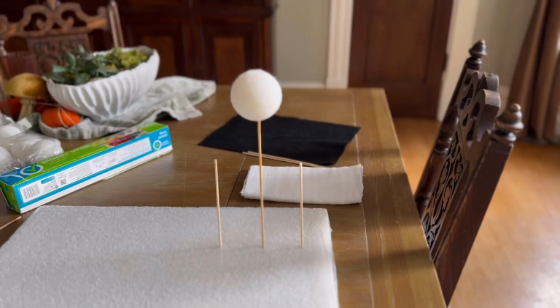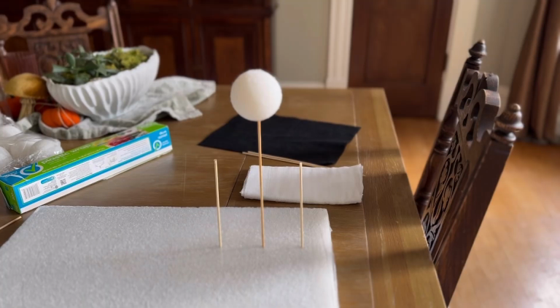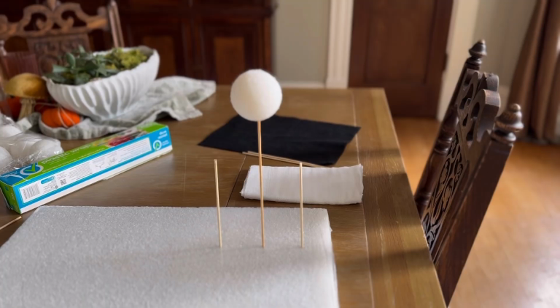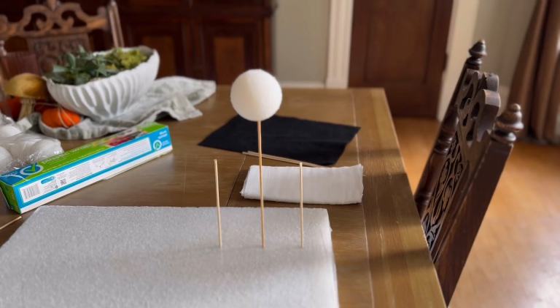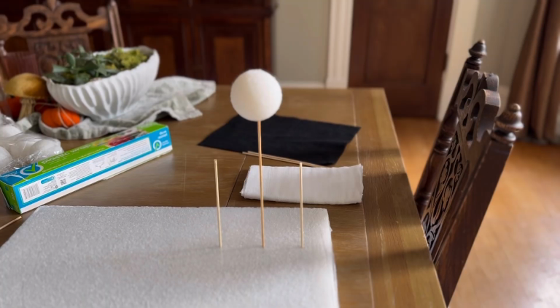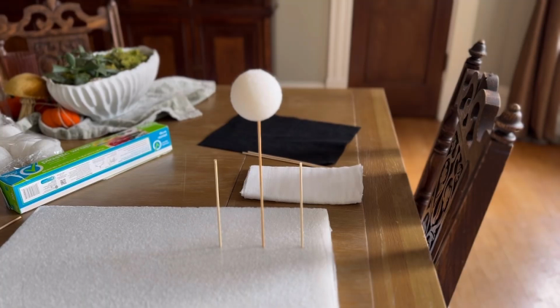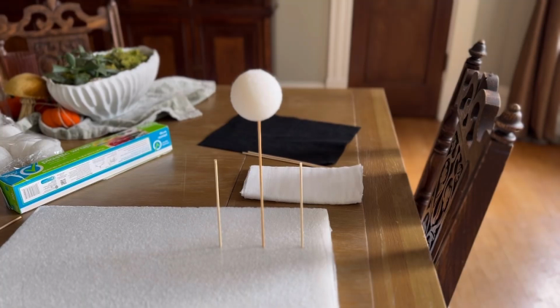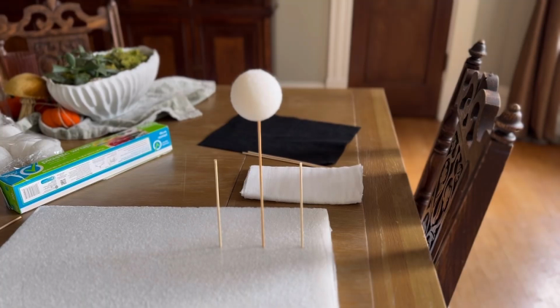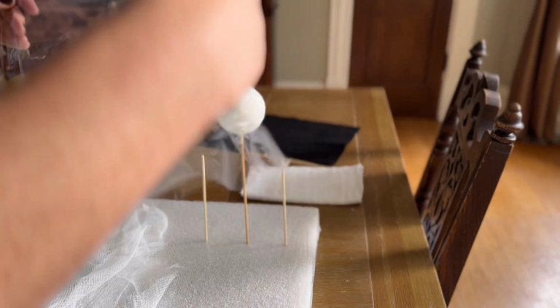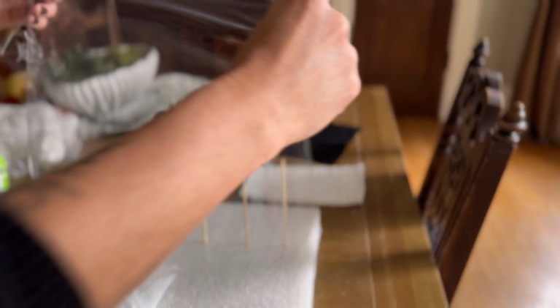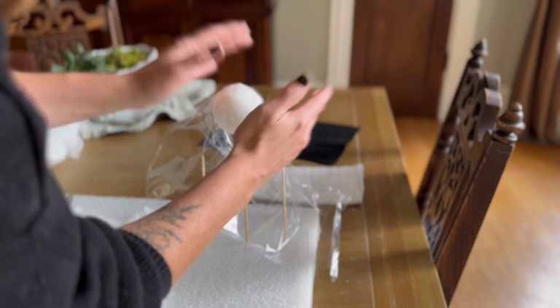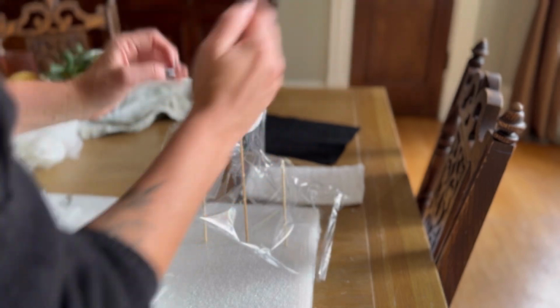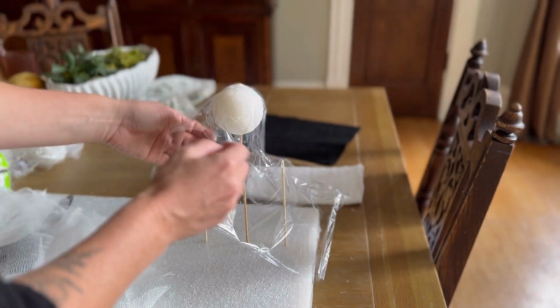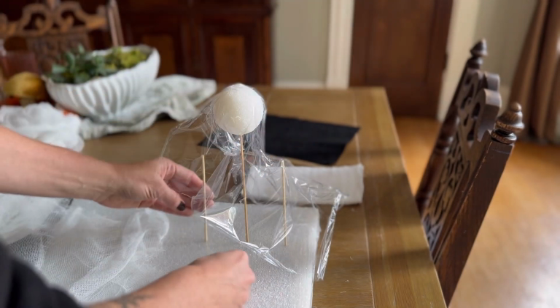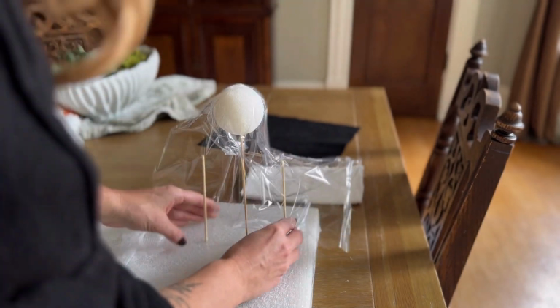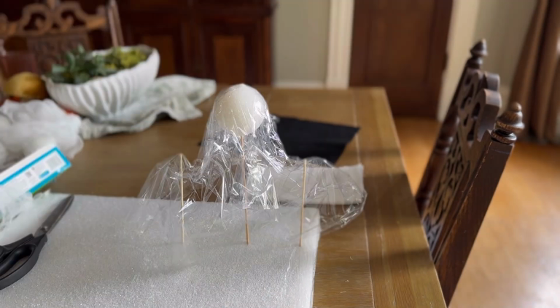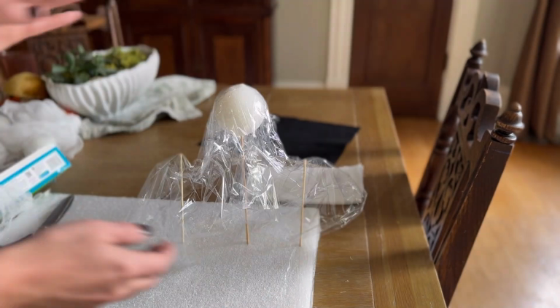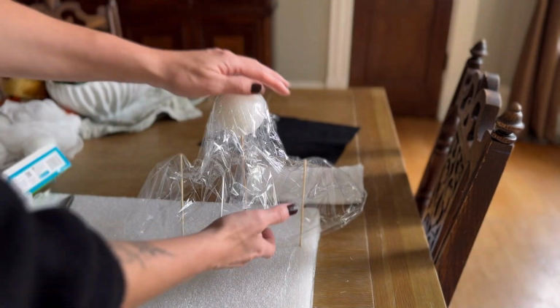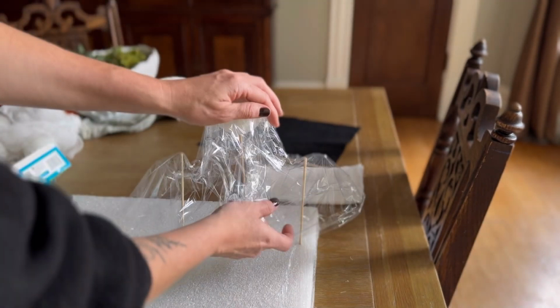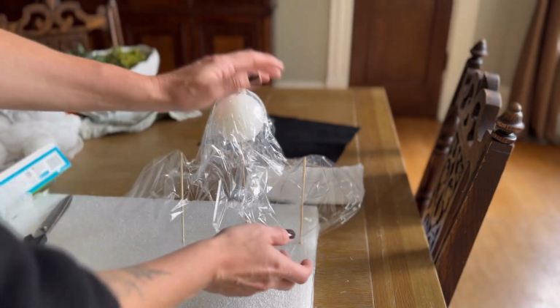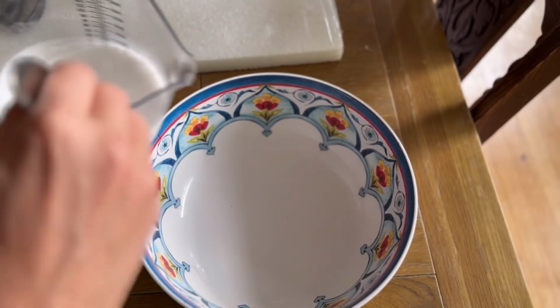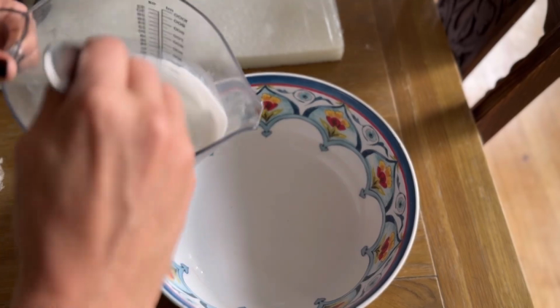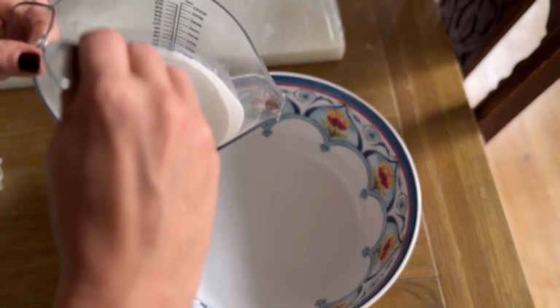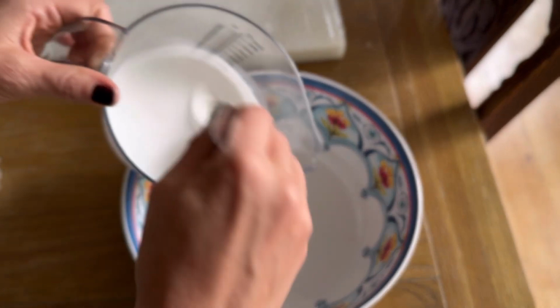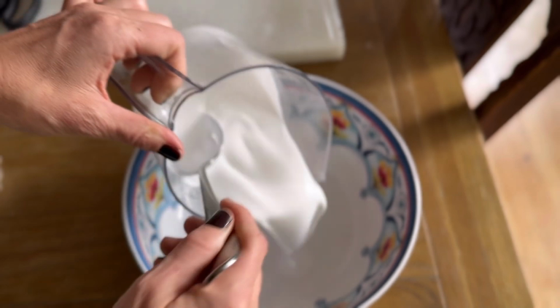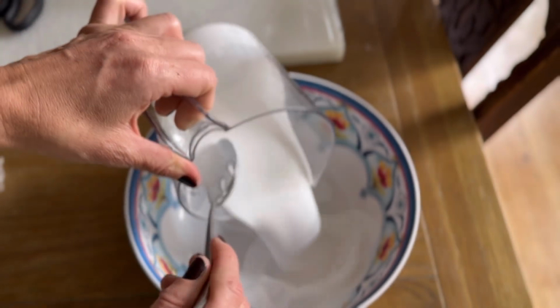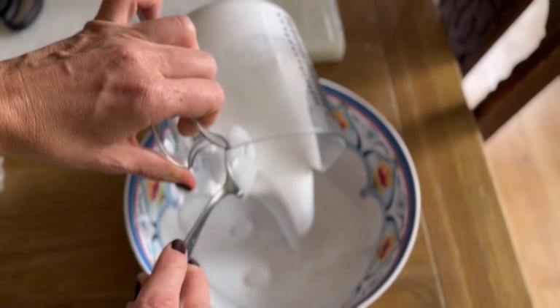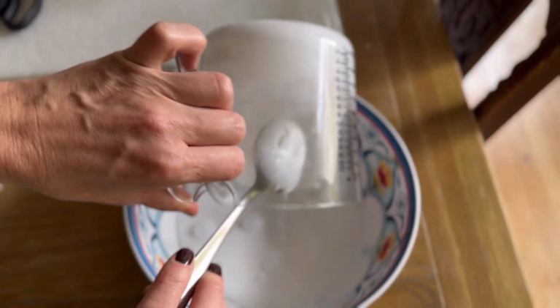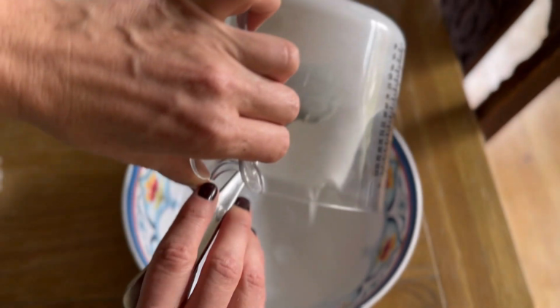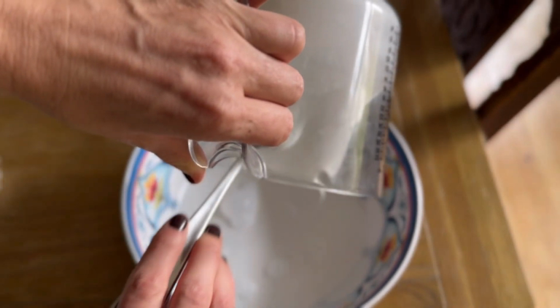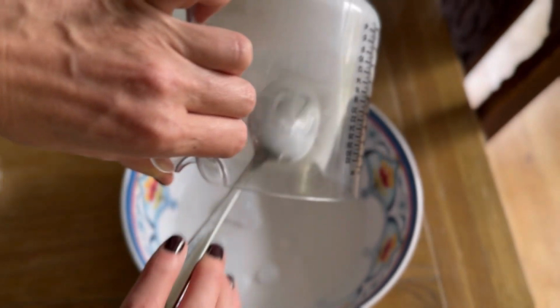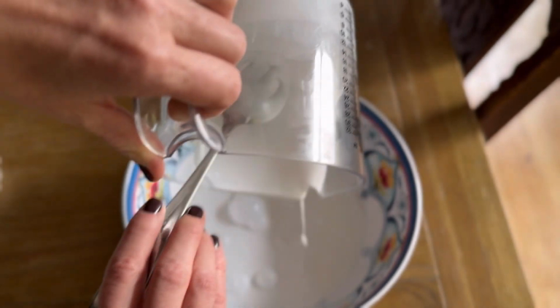You can be creative and make any shape you want. We're also going to cover our shape with plastic wrap so that the cheesecloth doesn't dry to the foam ball, and it makes it easier to remove.